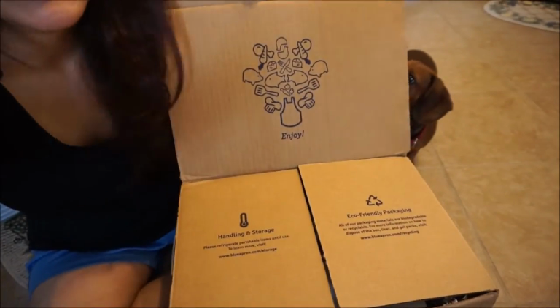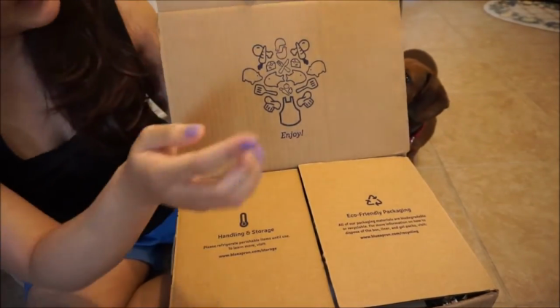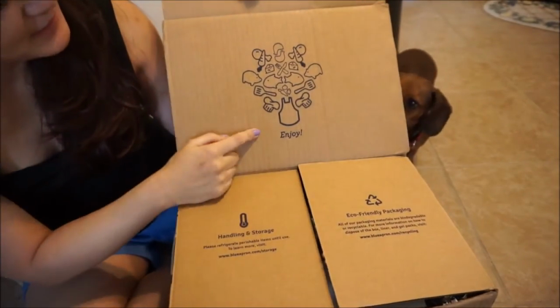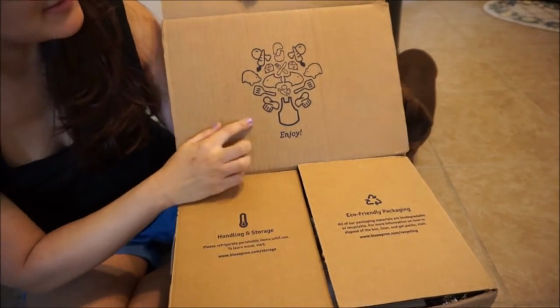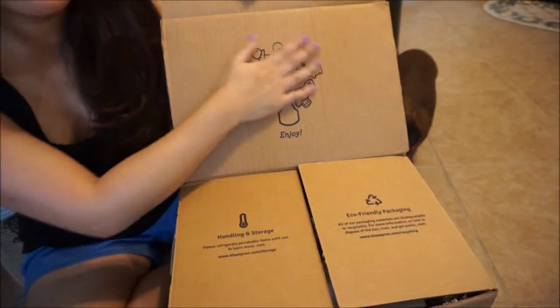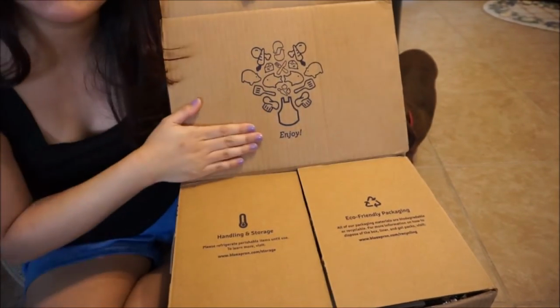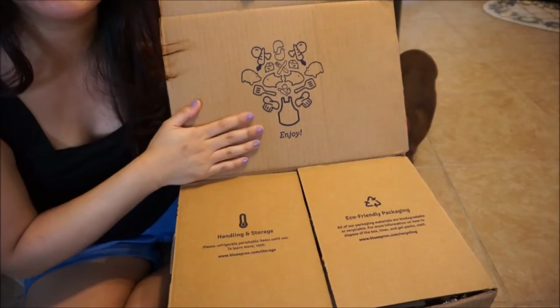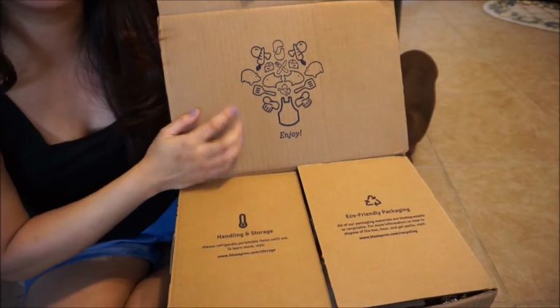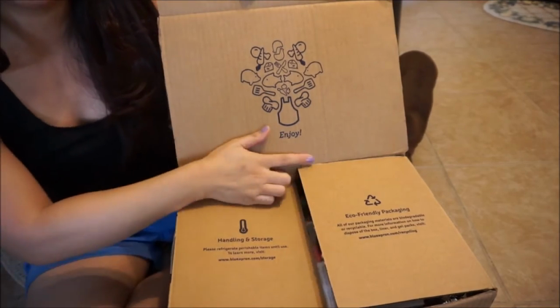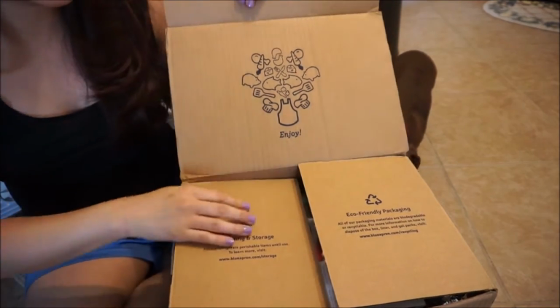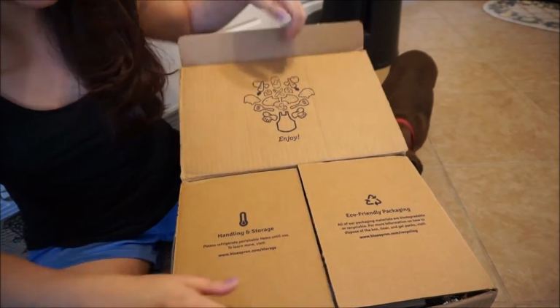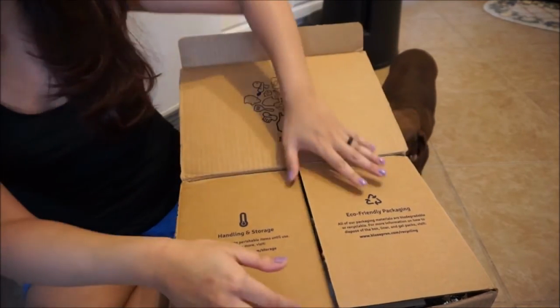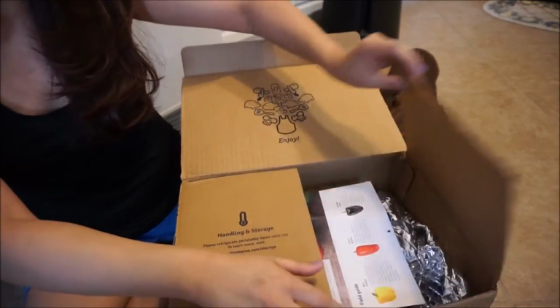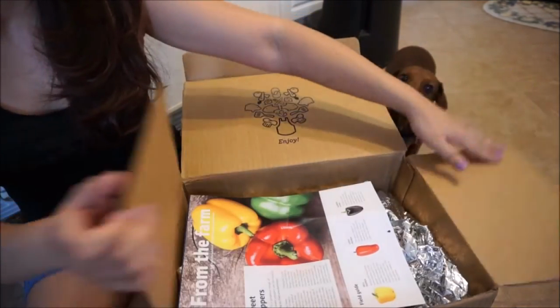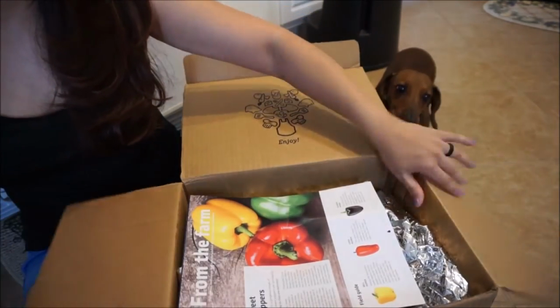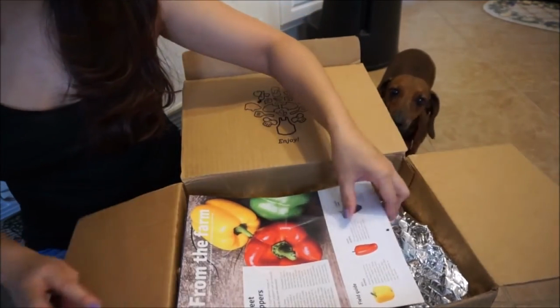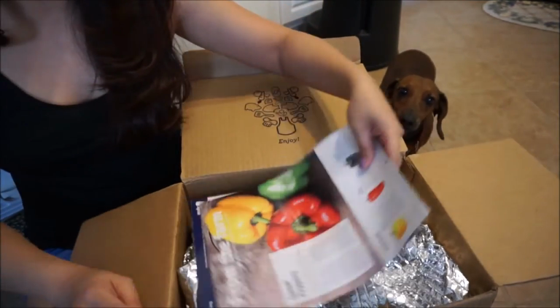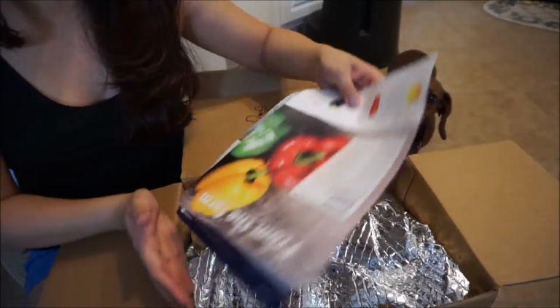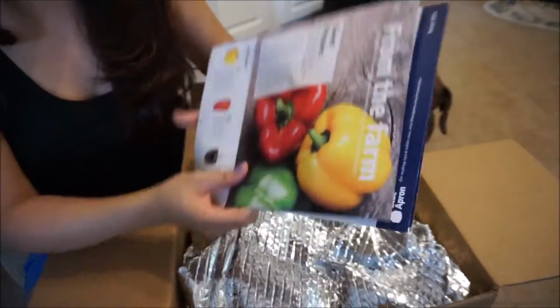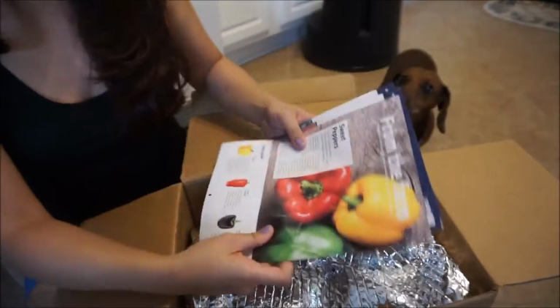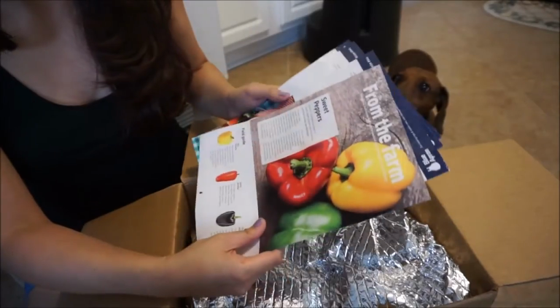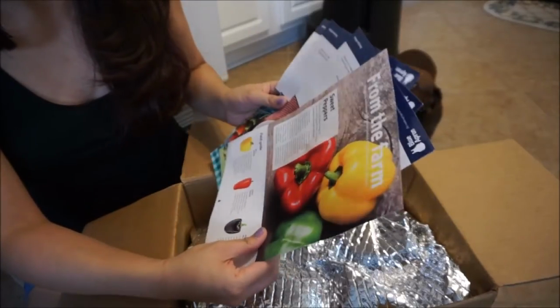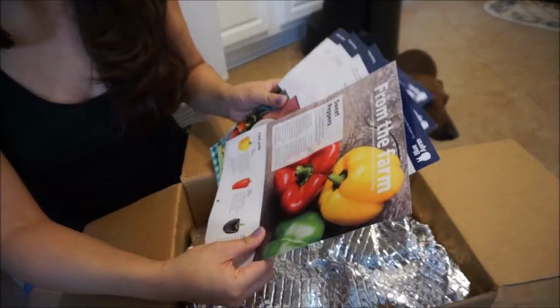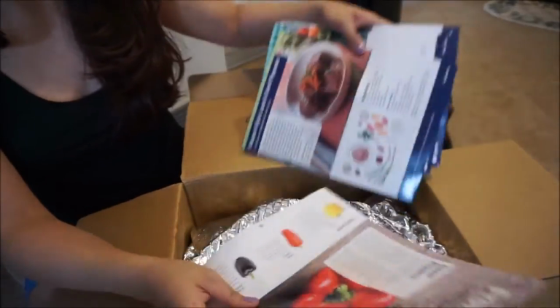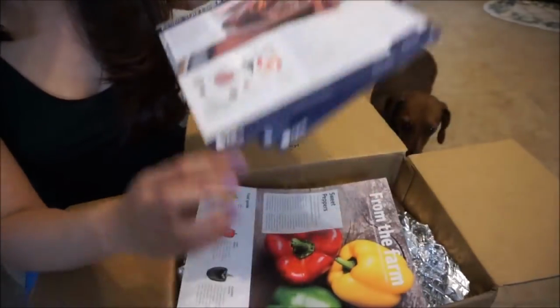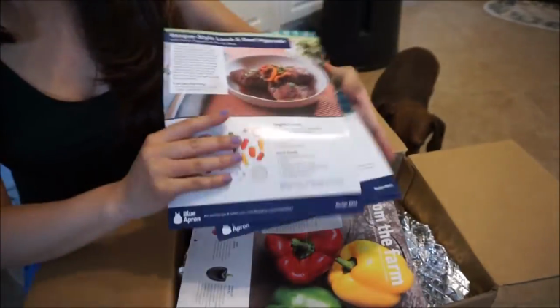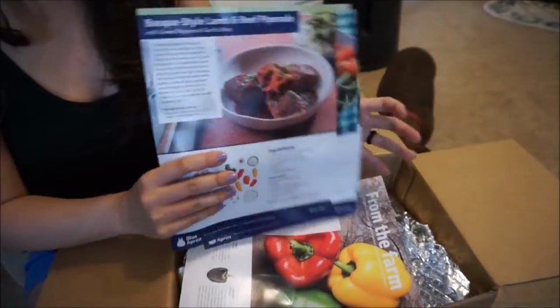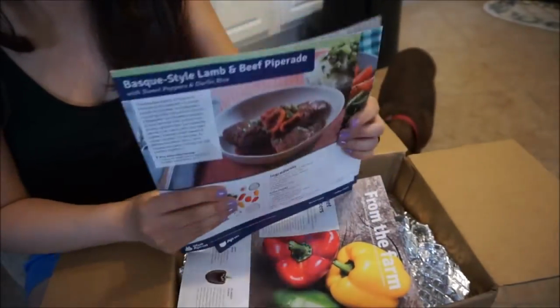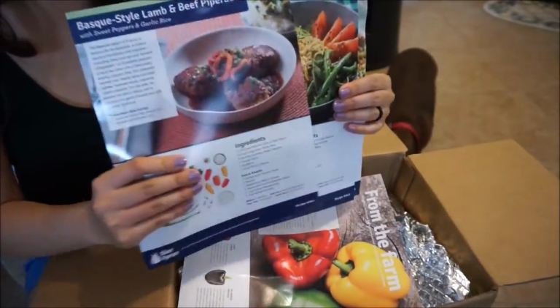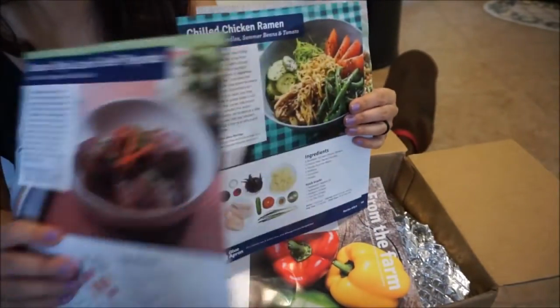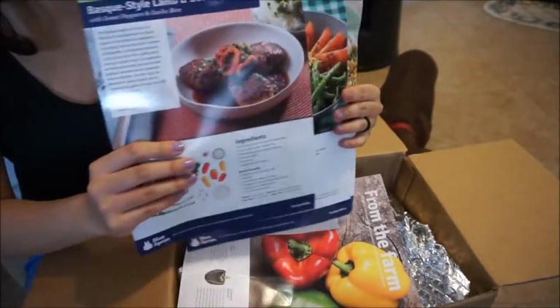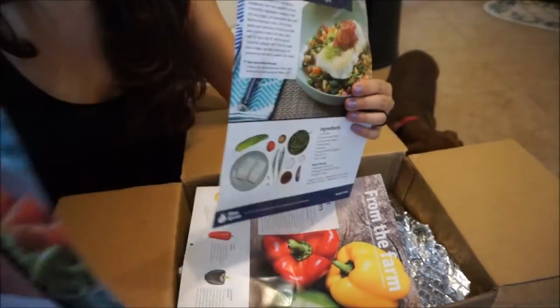When you open it up, it just has a picture of food right here and it says 'enjoy.' And it comes with three different recipes that are included with your meals.